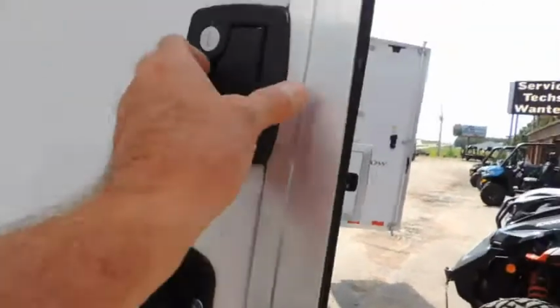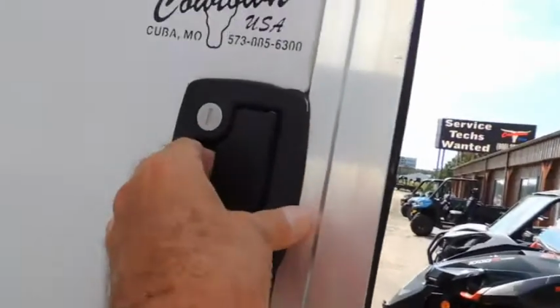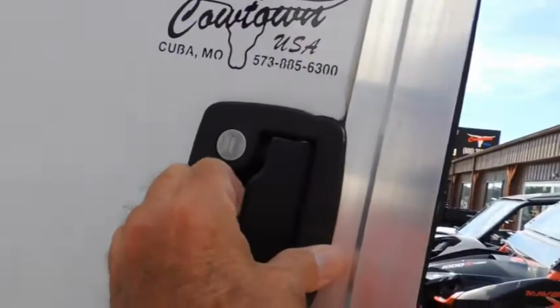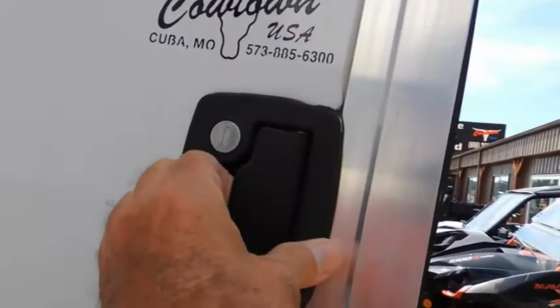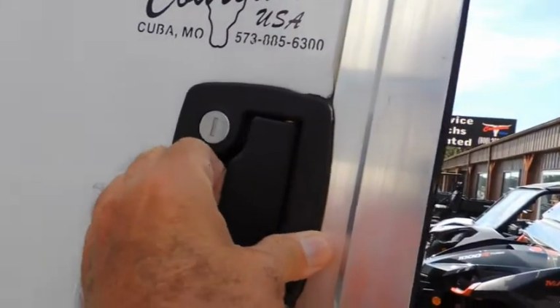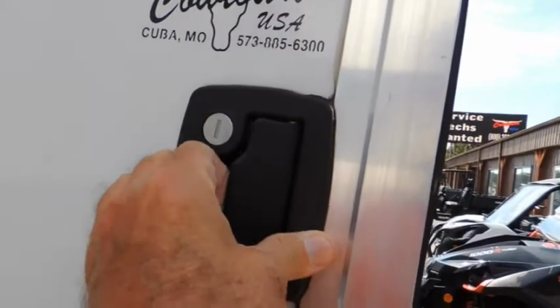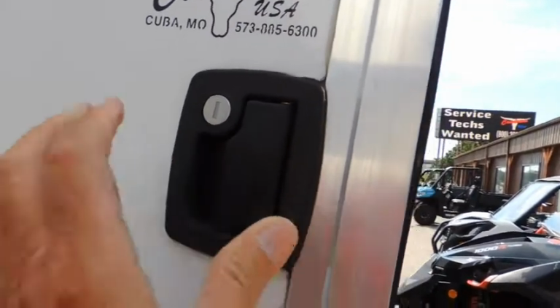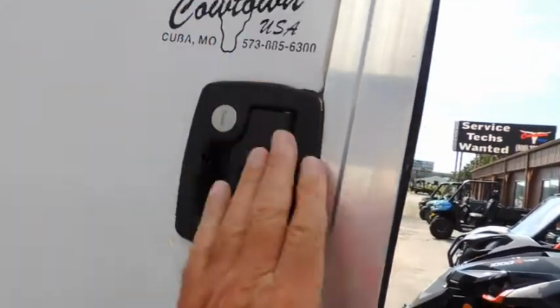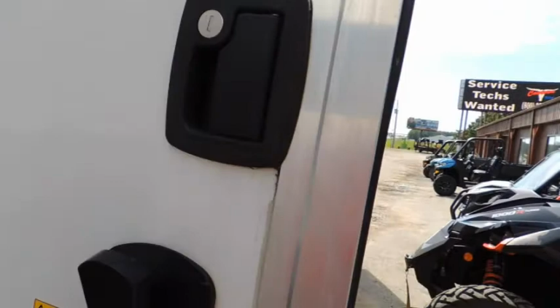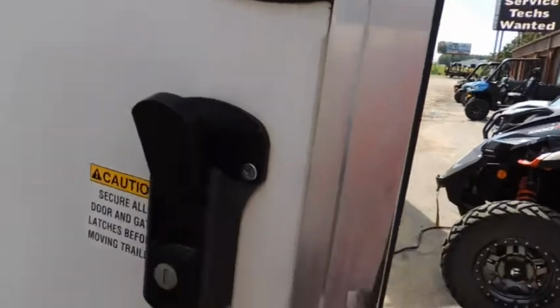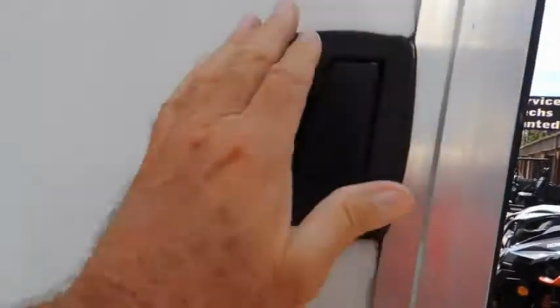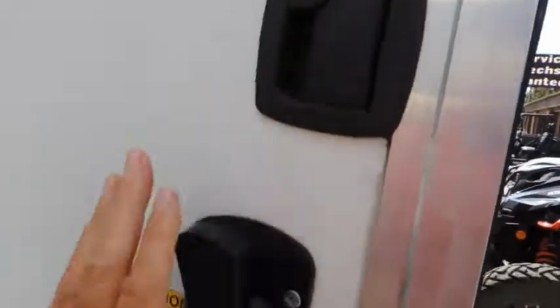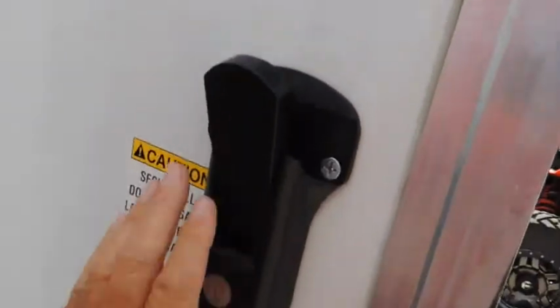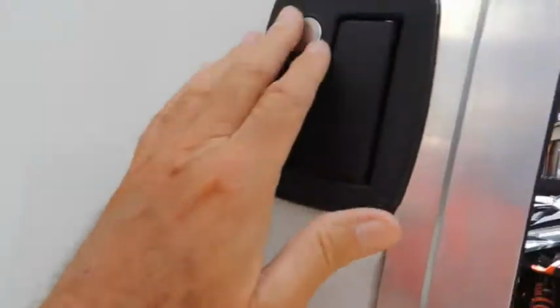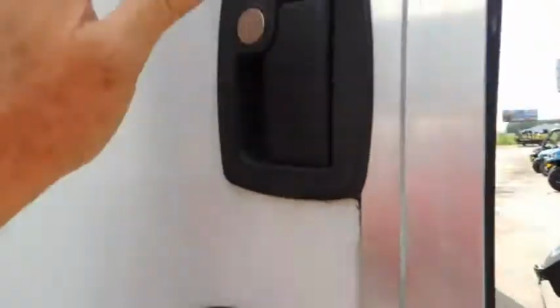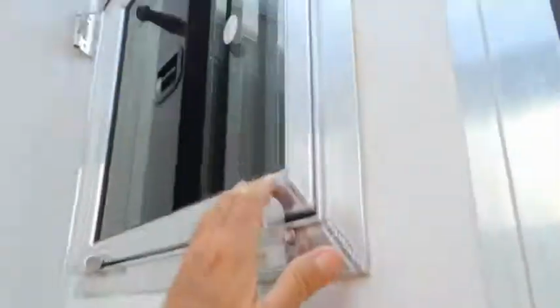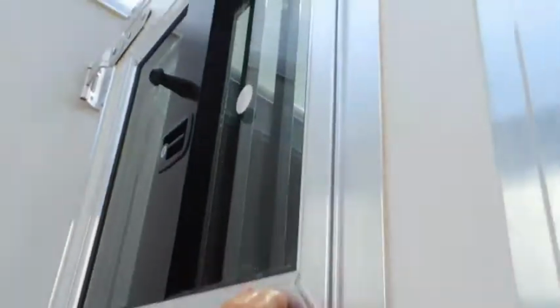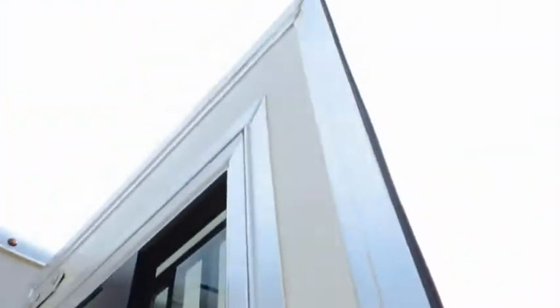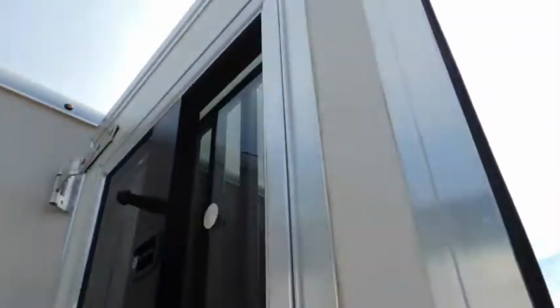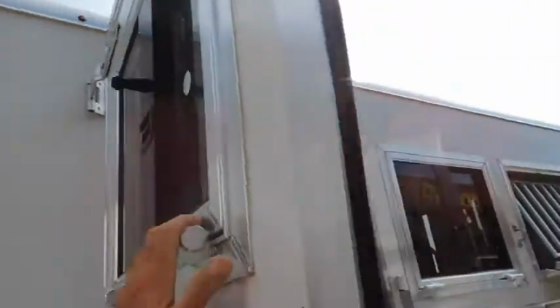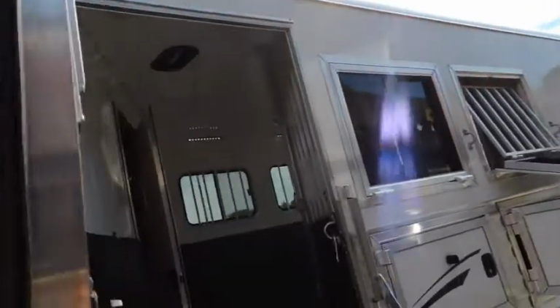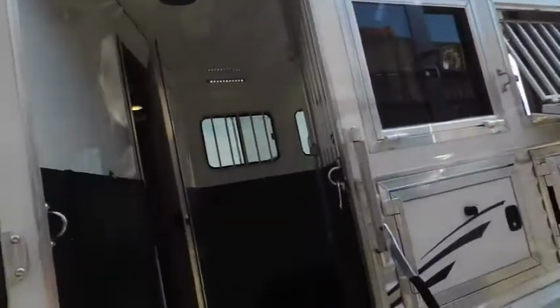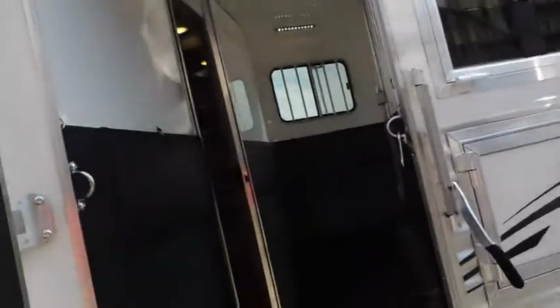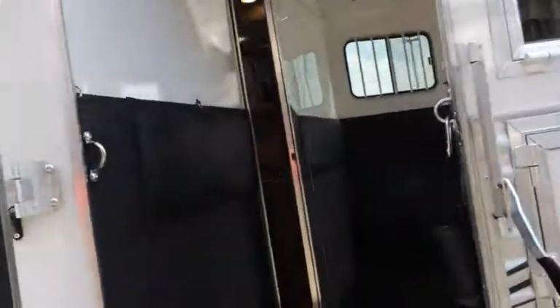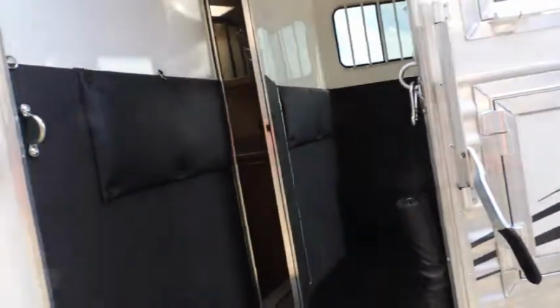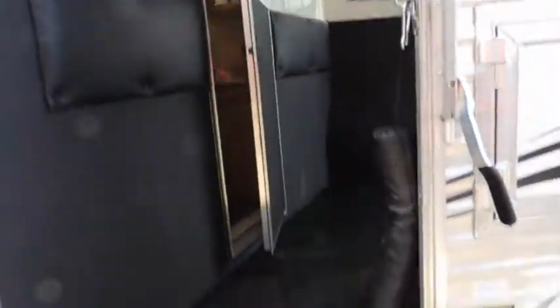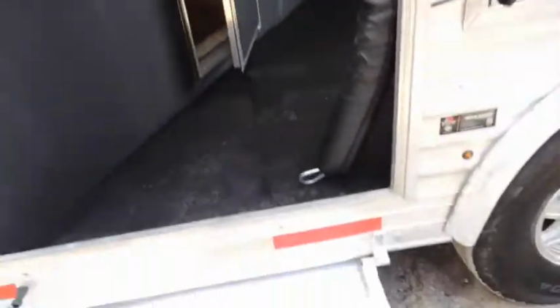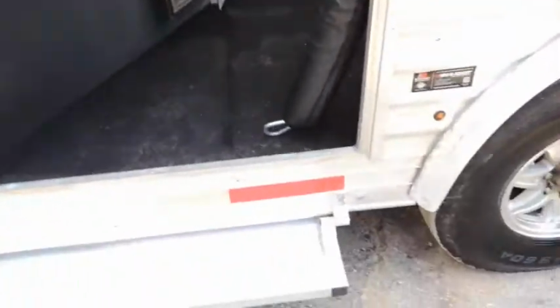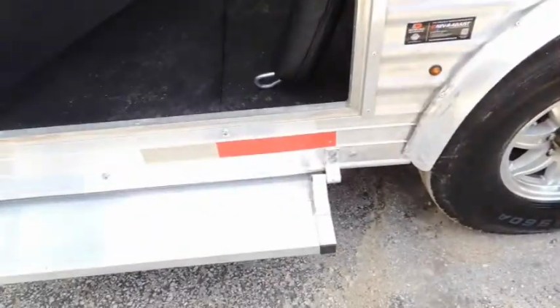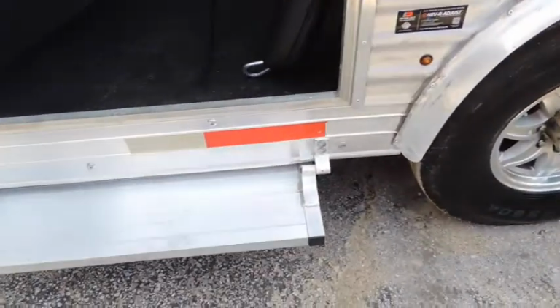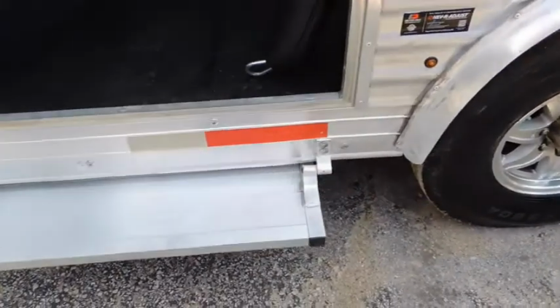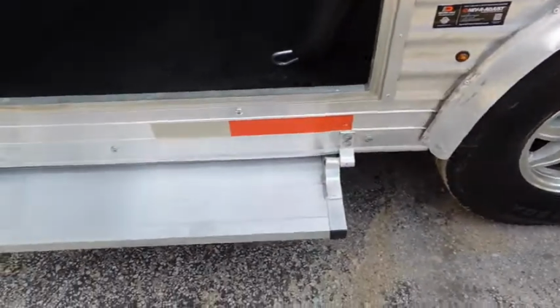It's got your deadbolt, so you go in there at night and lock it up securely. One key fits both of these. It's got your drop-down door and the escape door. Pass-through door. It's got your upgraded step here.